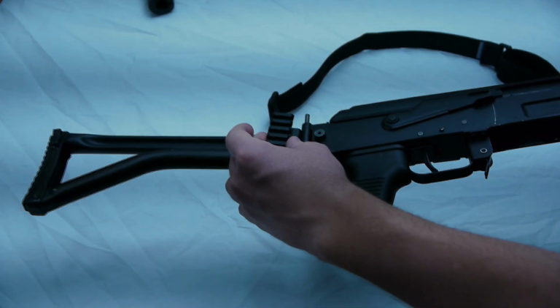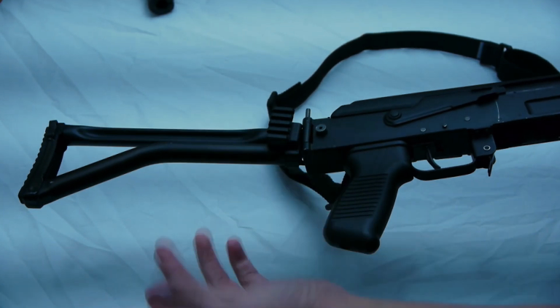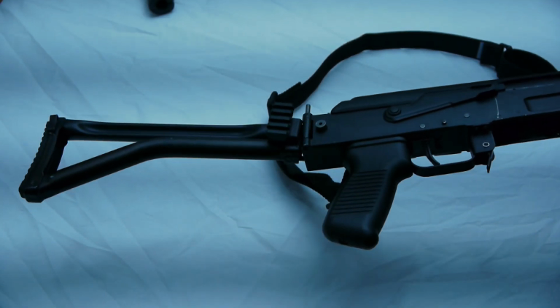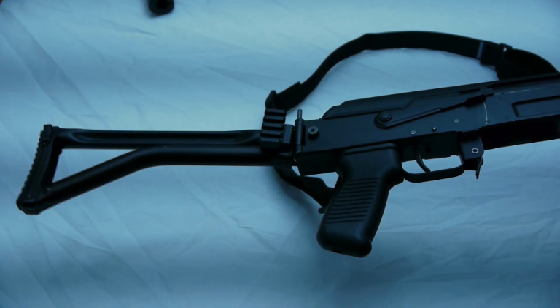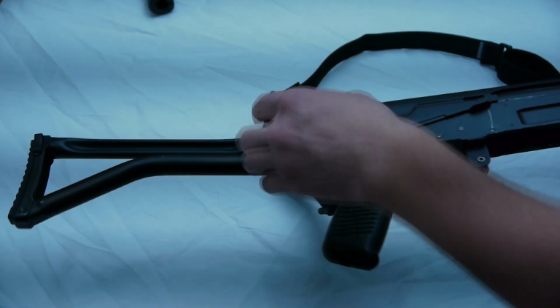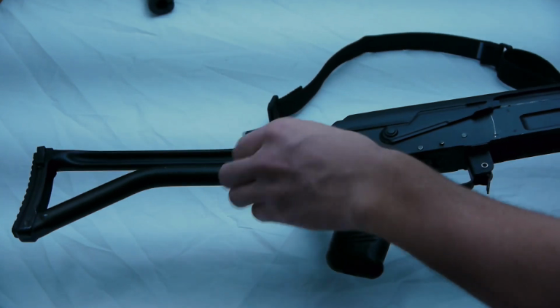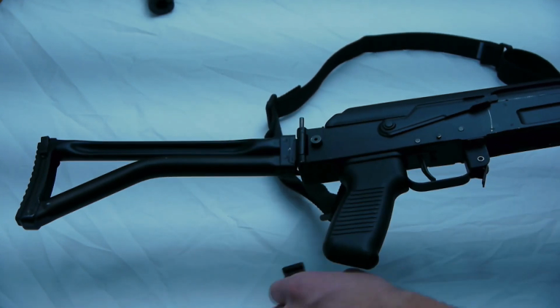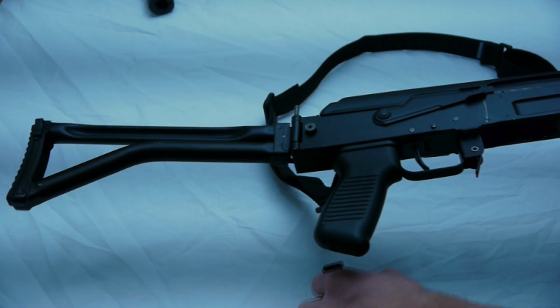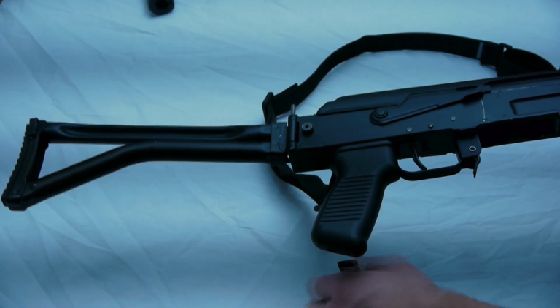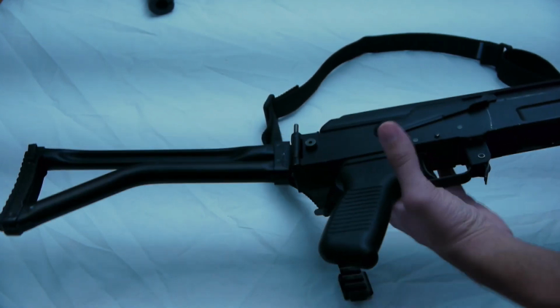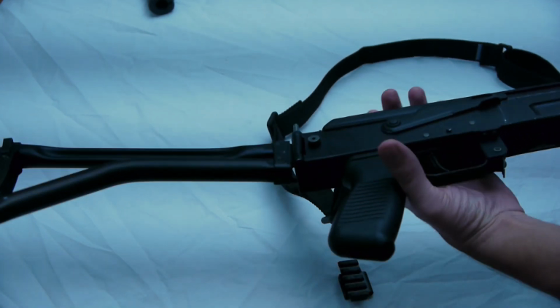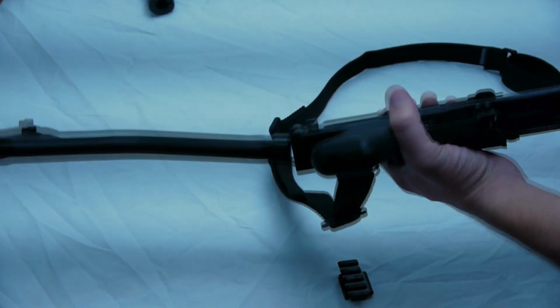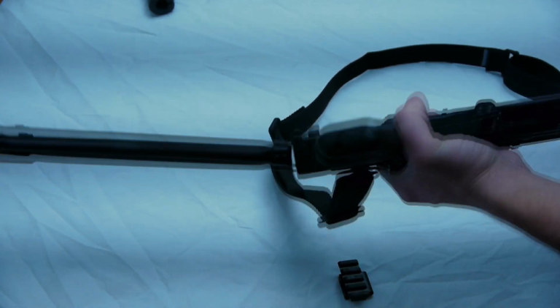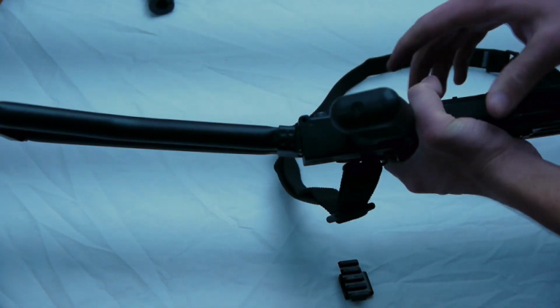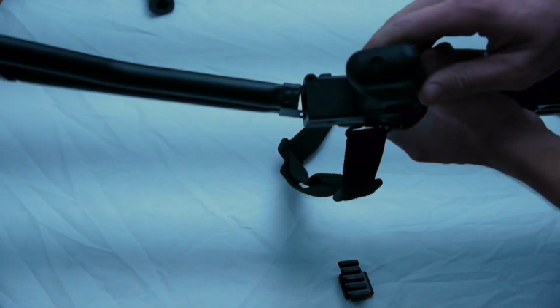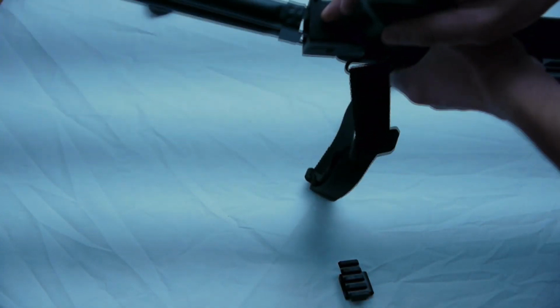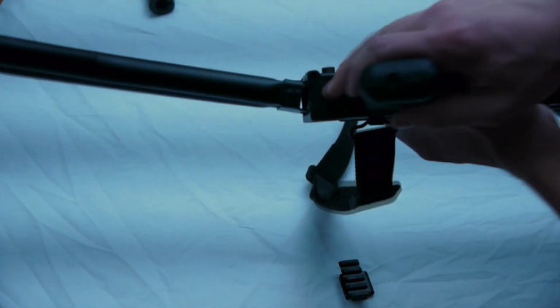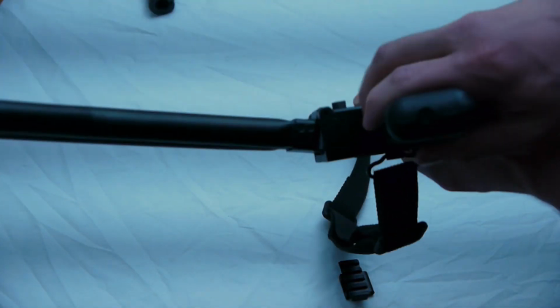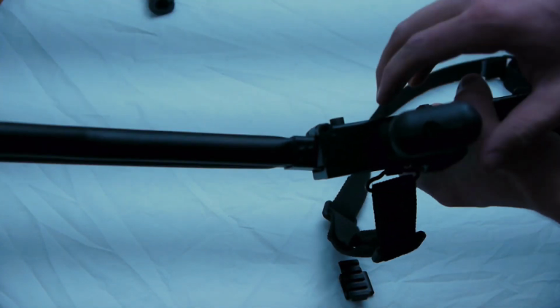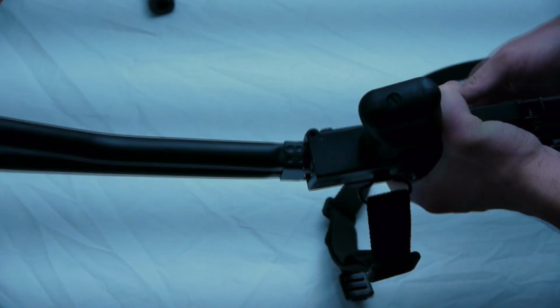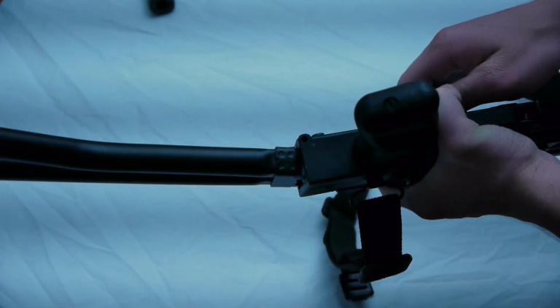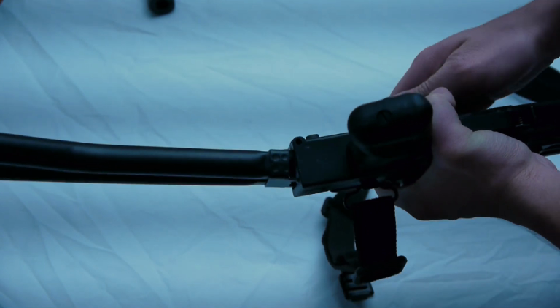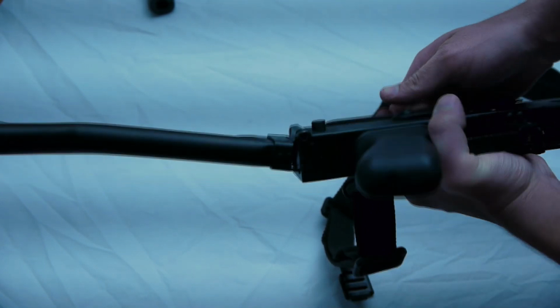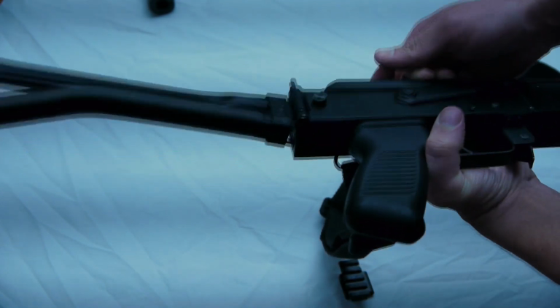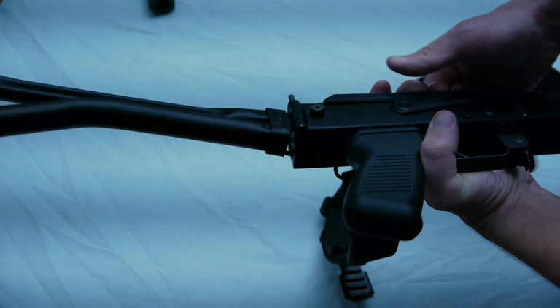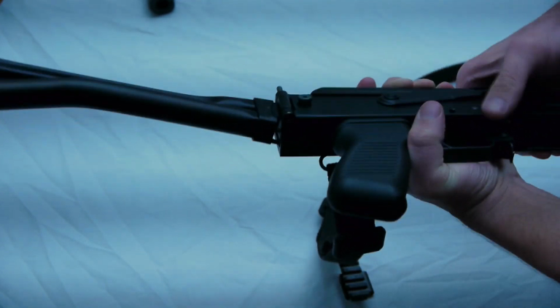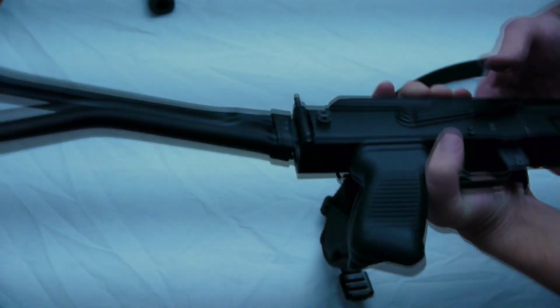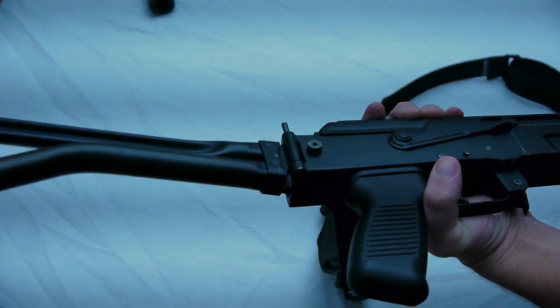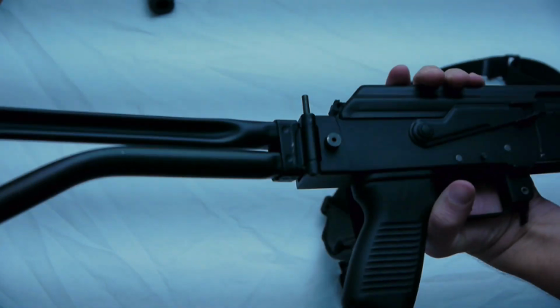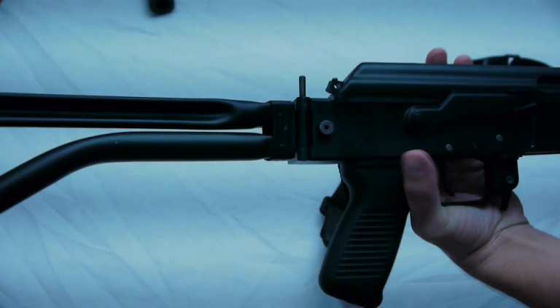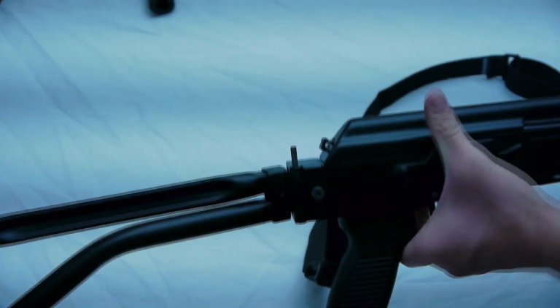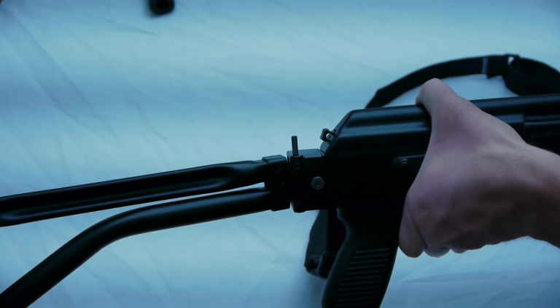In order to replace the stock, remove the stock pin, which could be on either side of the rifle depending on the direction it folds. Then you take a punch and push it out from the bottom of the rifle. Sometimes it may take a lot of convincing to remove the pin, so I went ahead and did the convincing off camera.